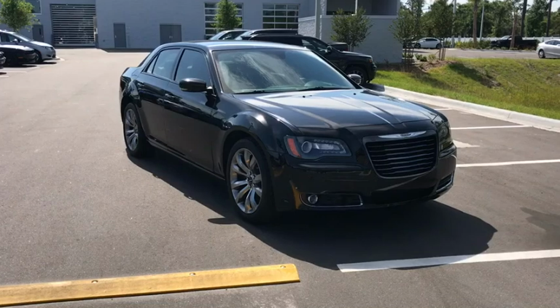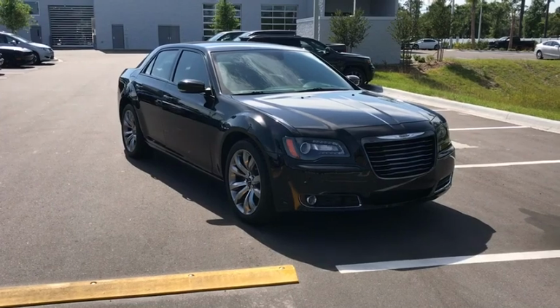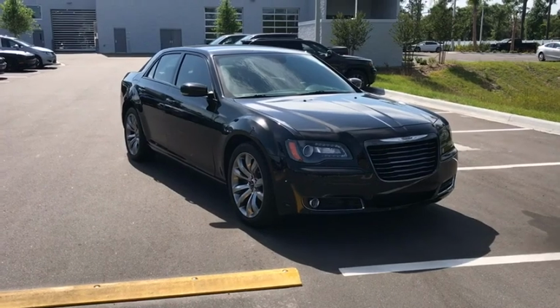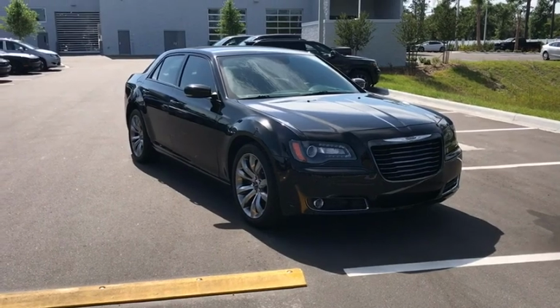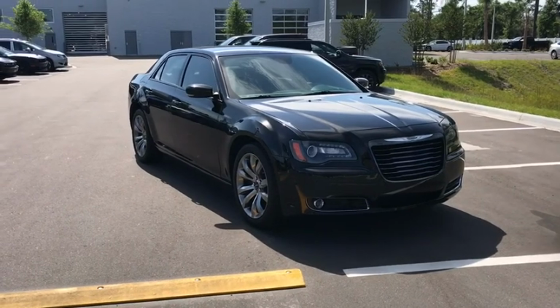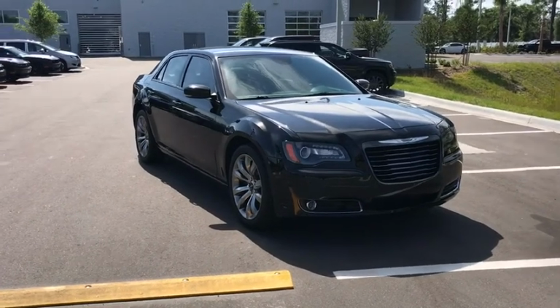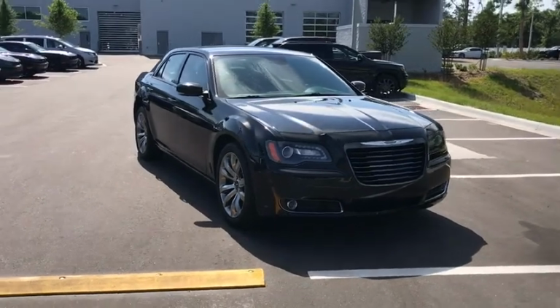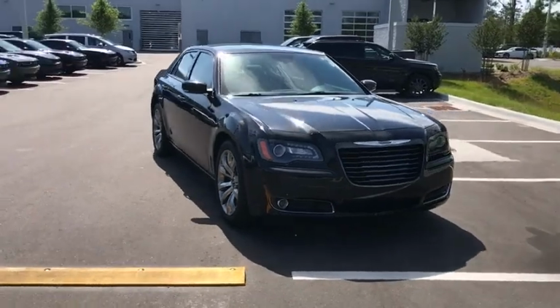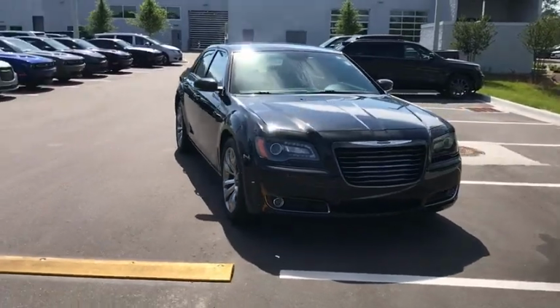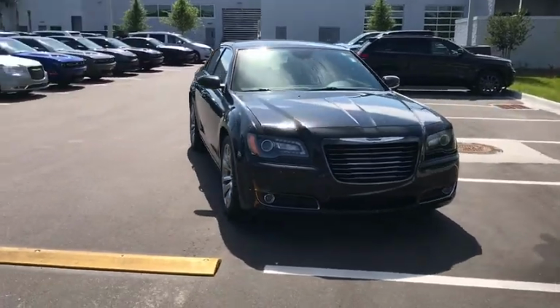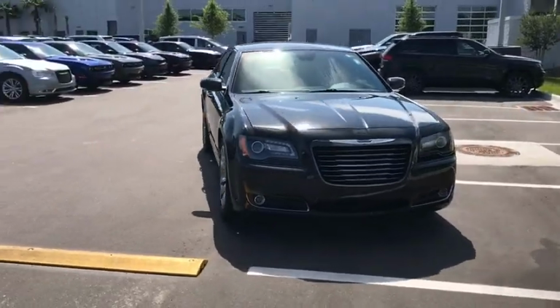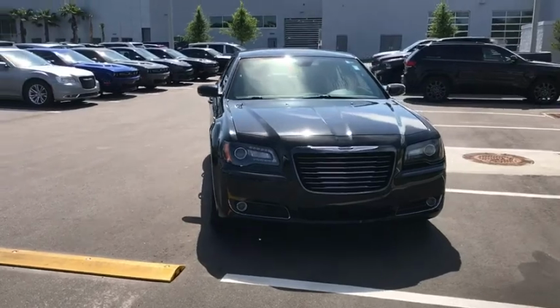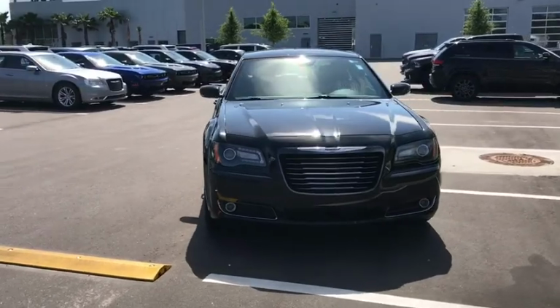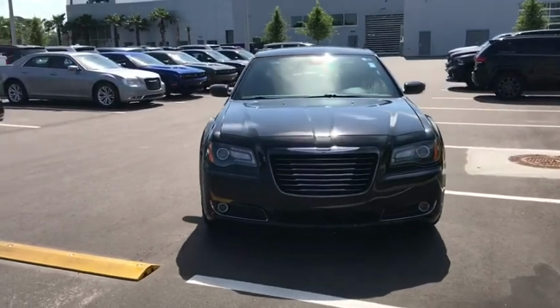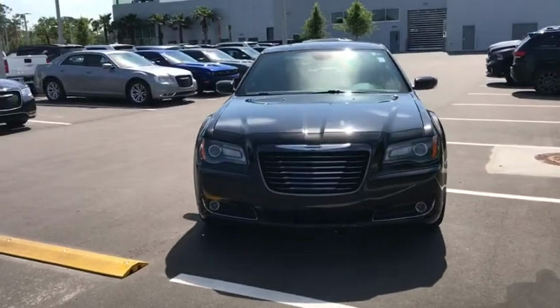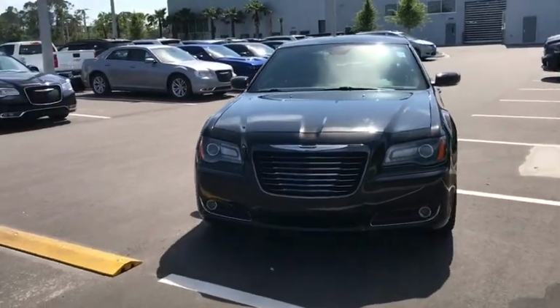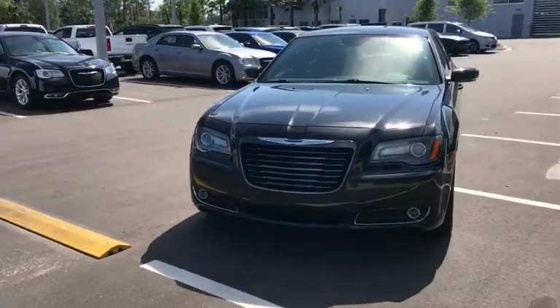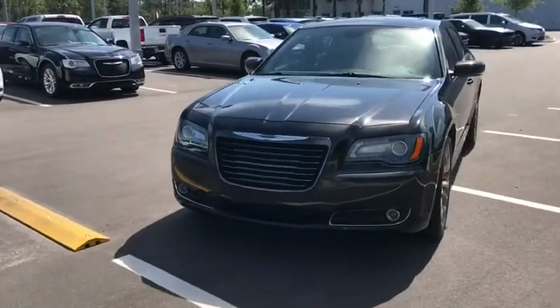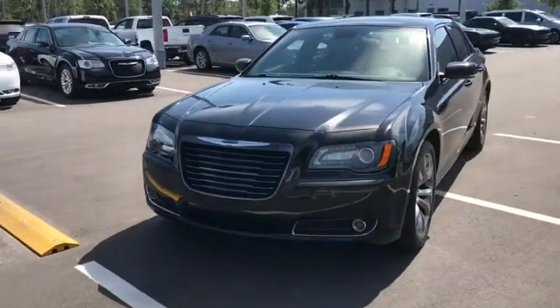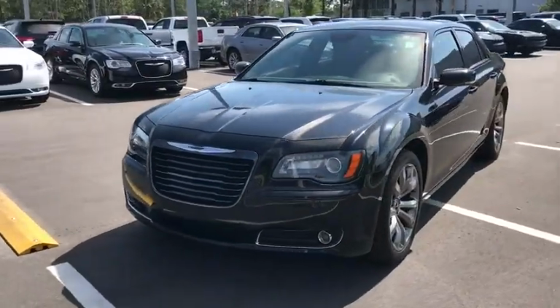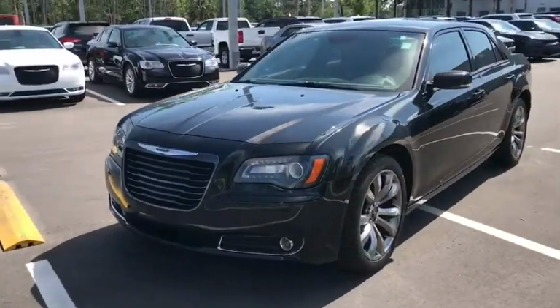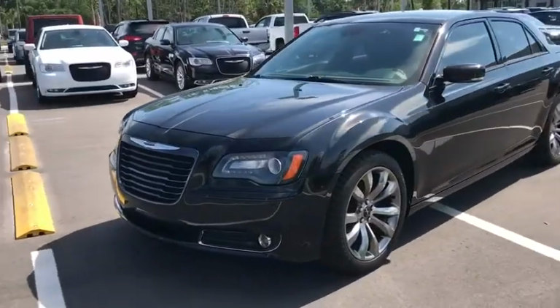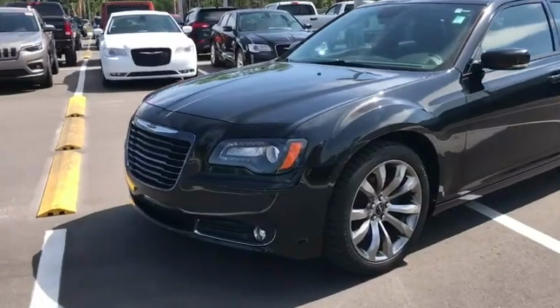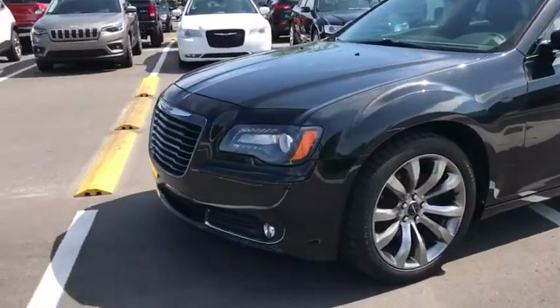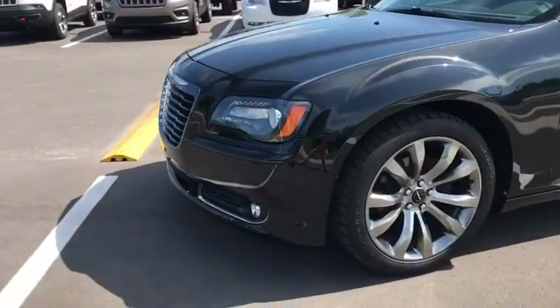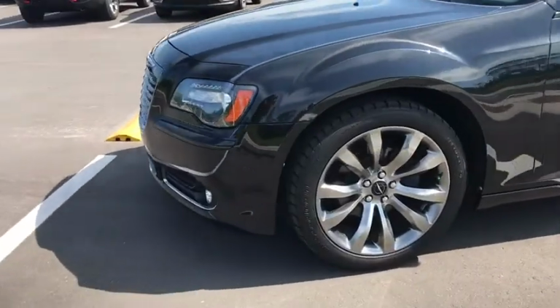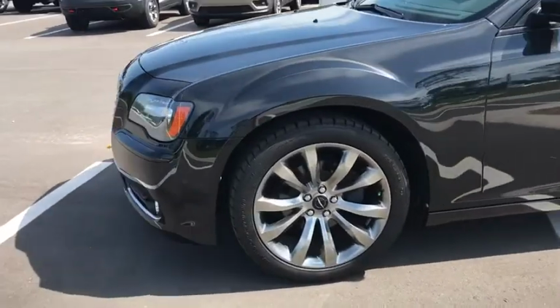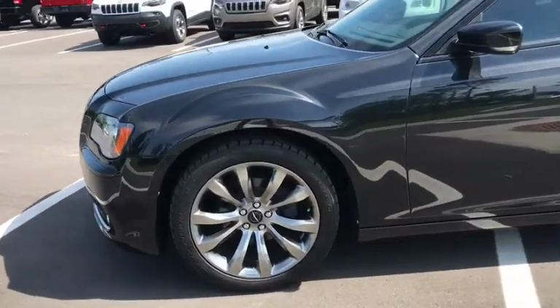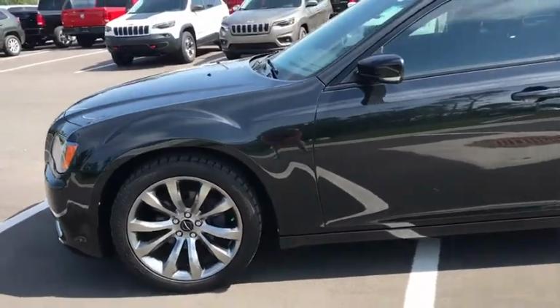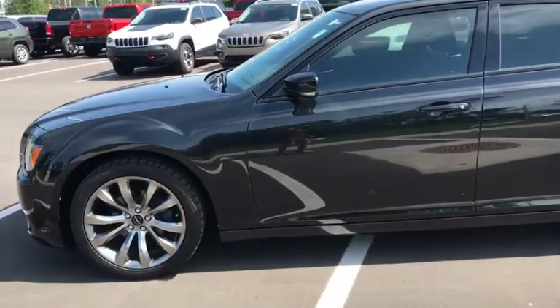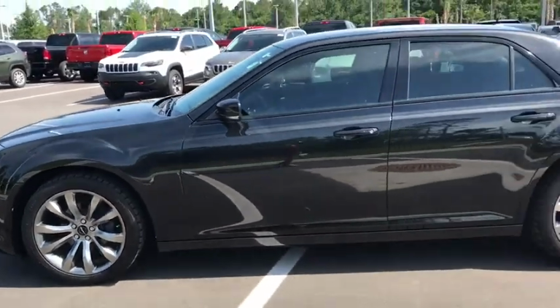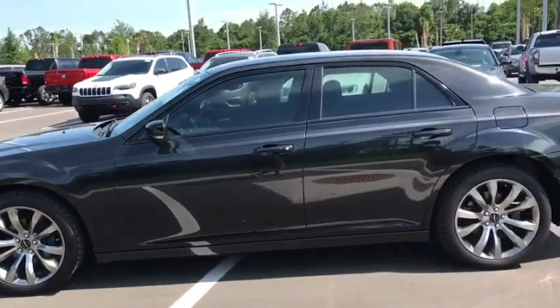The 2014 Chrysler 300. The Chrysler 300 combines sport and luxury in one unique and powerful package. If you're looking for elegance and performance, the 300 delivers. This vehicle has less than 40,000 miles.